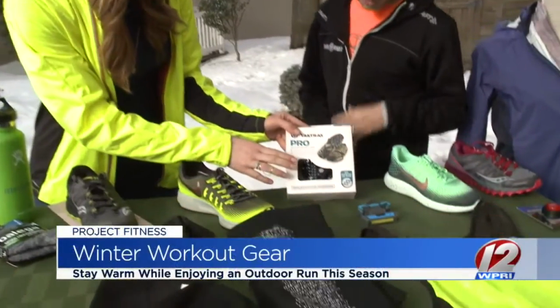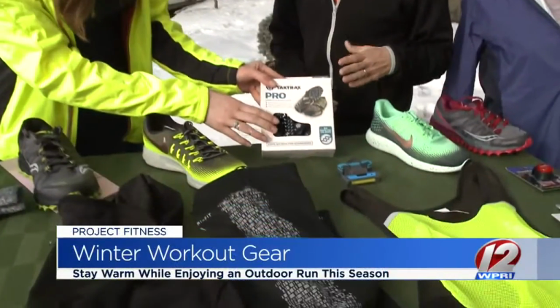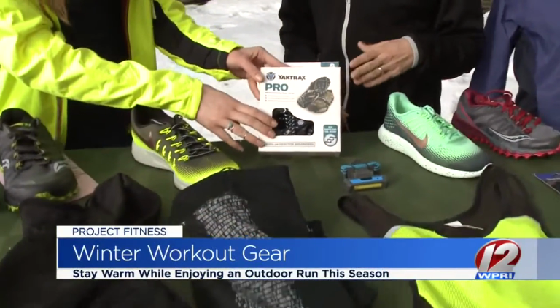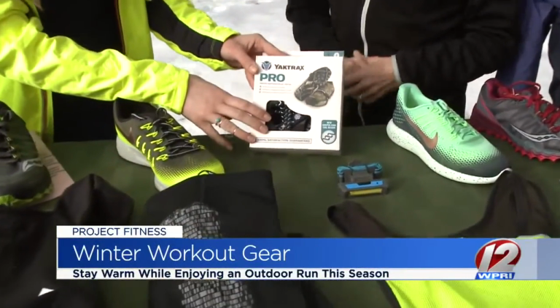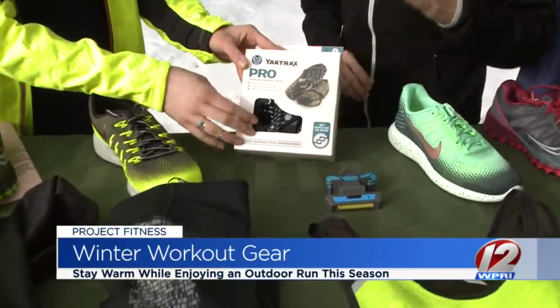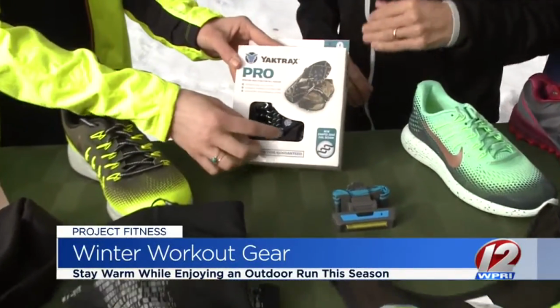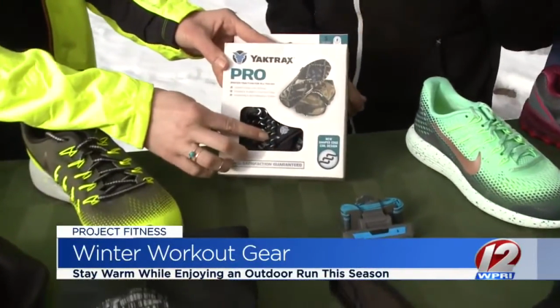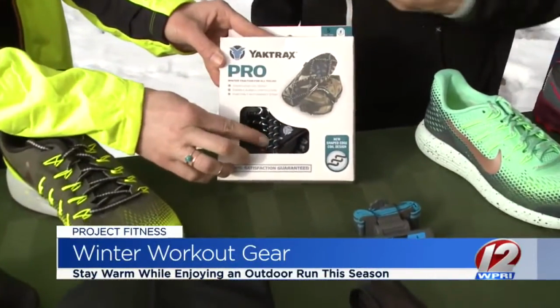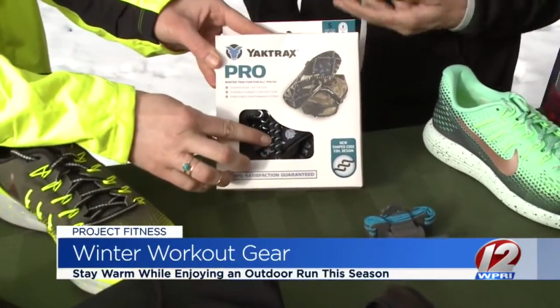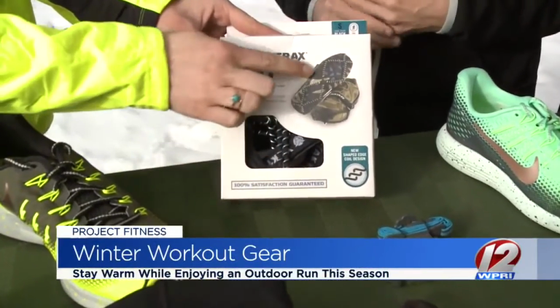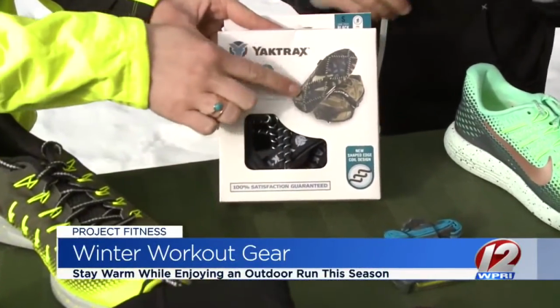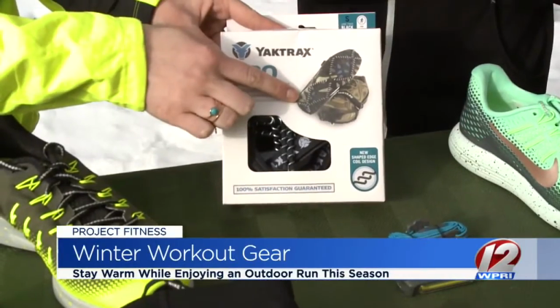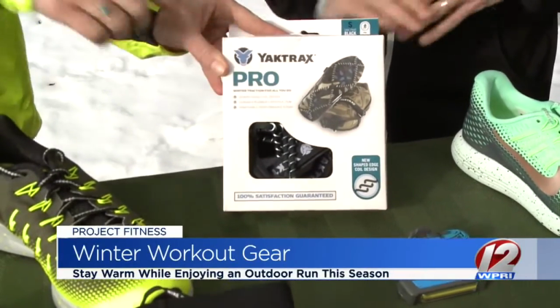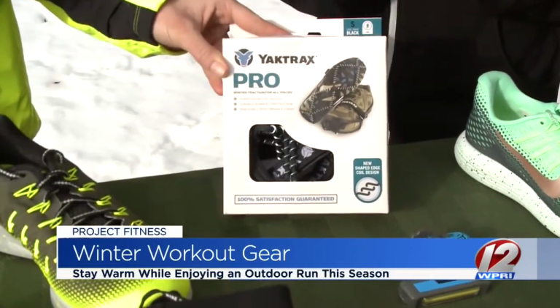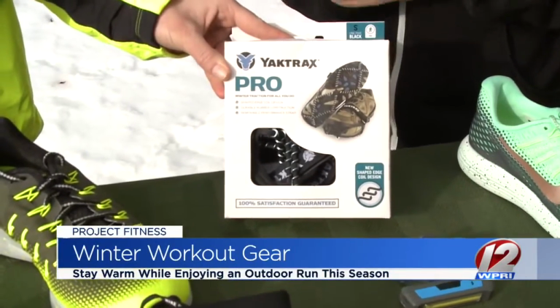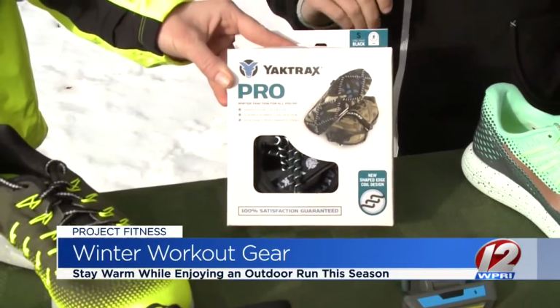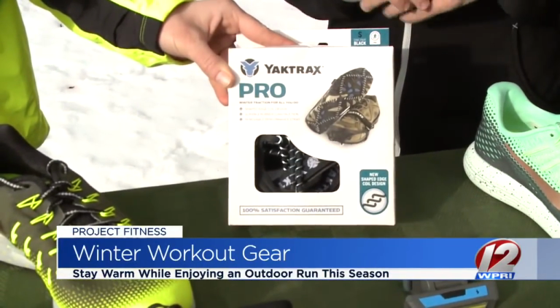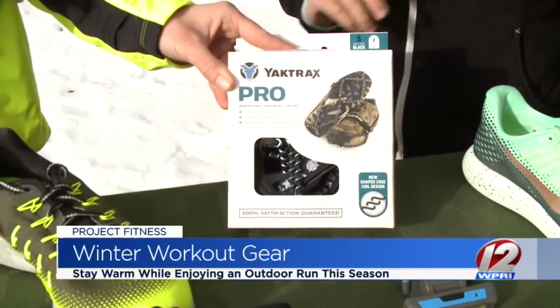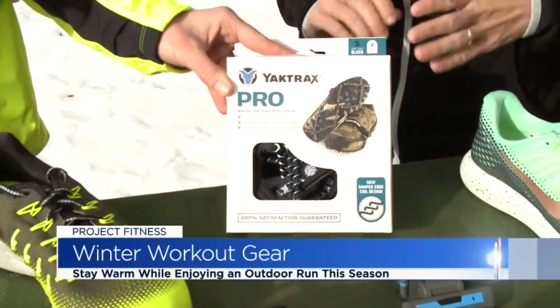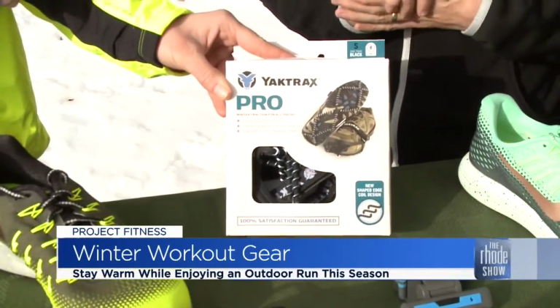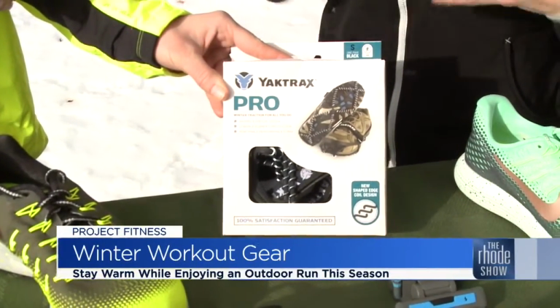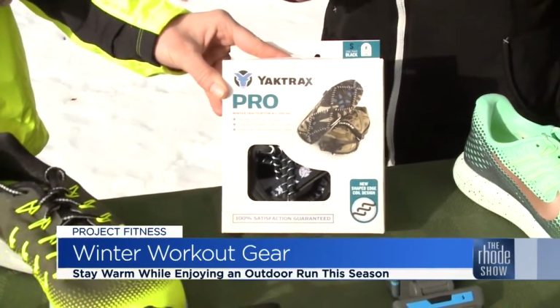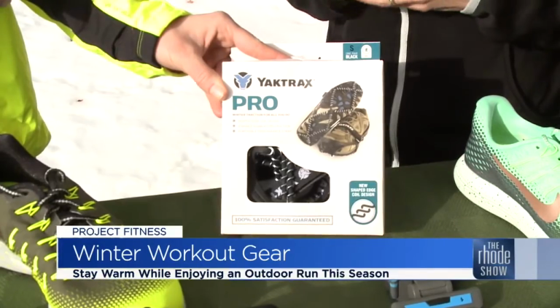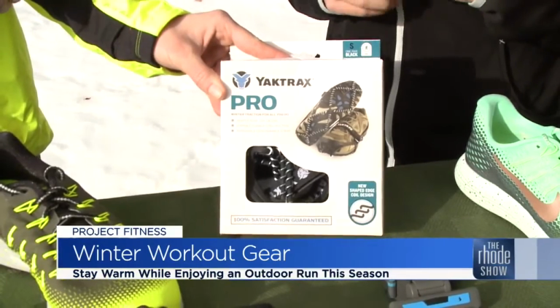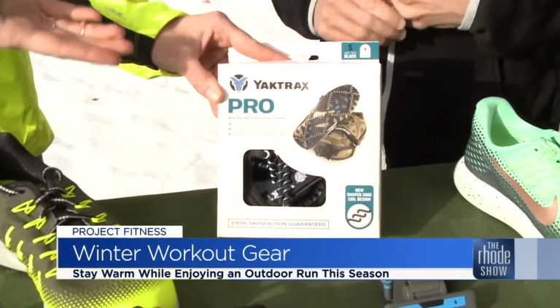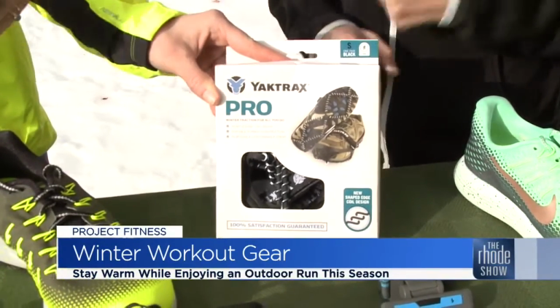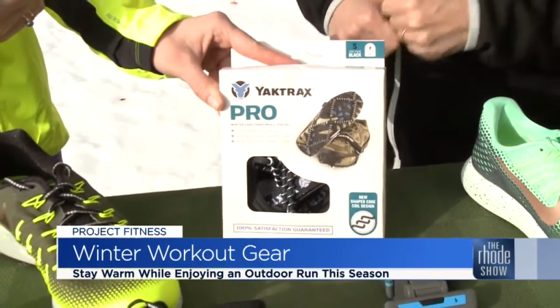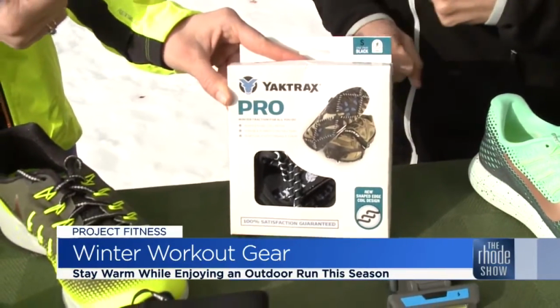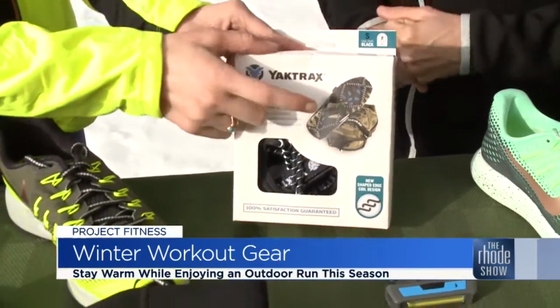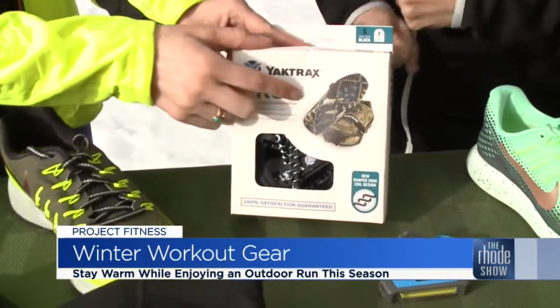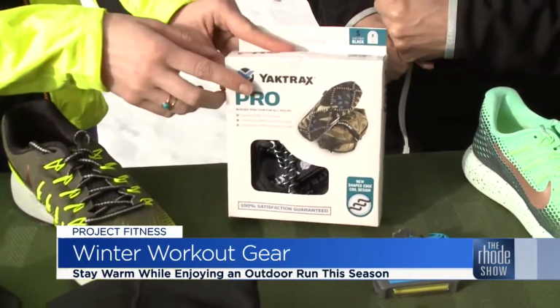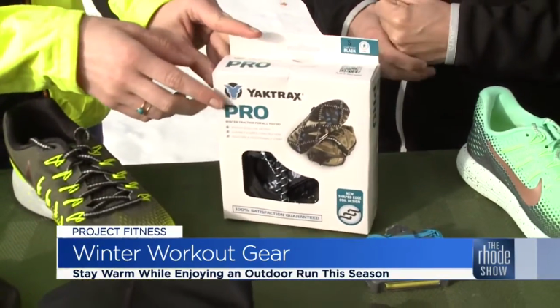These are called yak tracks — awesome things that you can throw on the bottom of your shoes. So when it's icy or slick like it was the past couple of days, you throw those on your shoes and it just helps increase traction so you can stay upright when you're out there. You might even have something like these for your tires on your car.